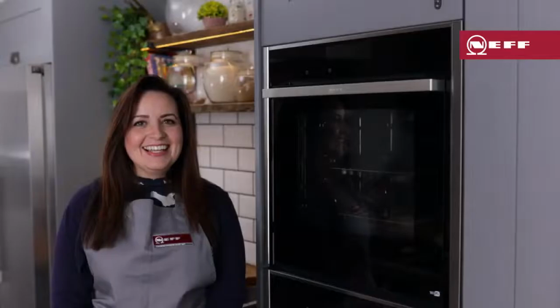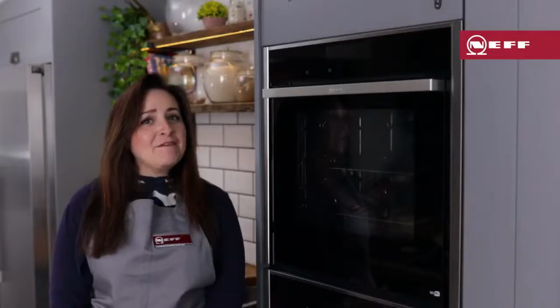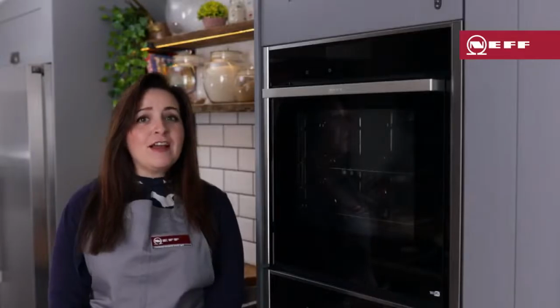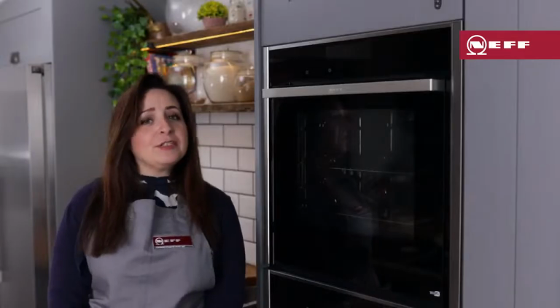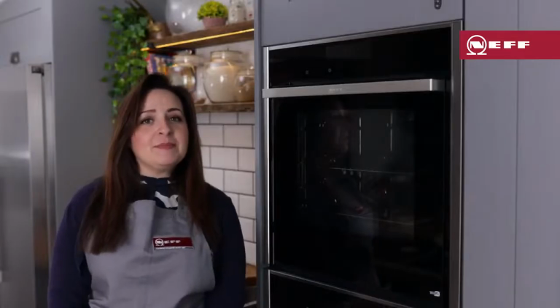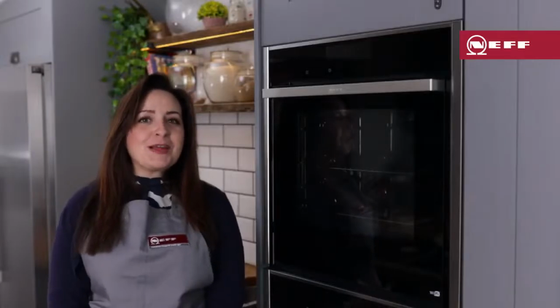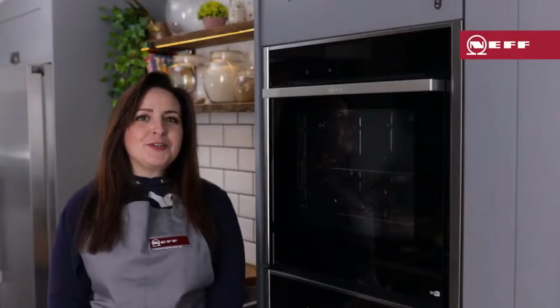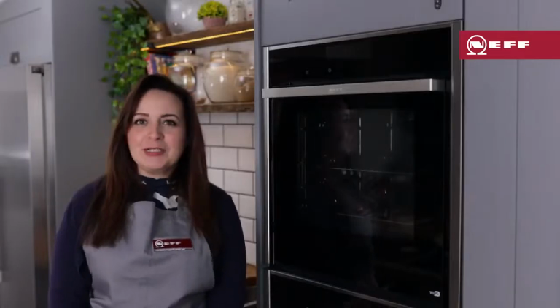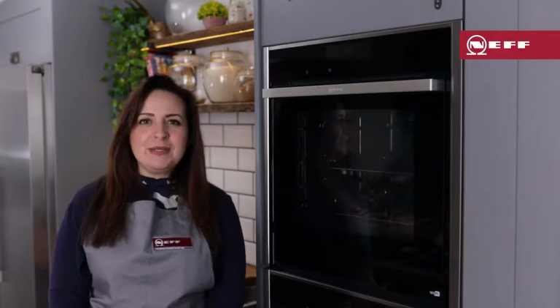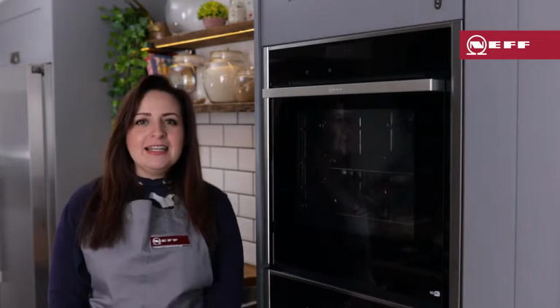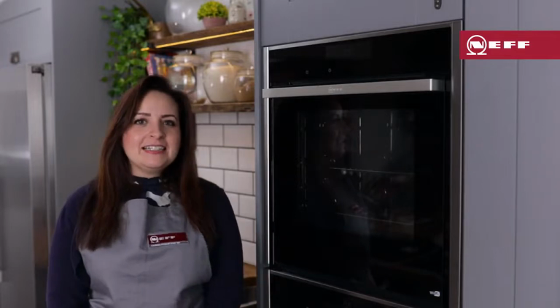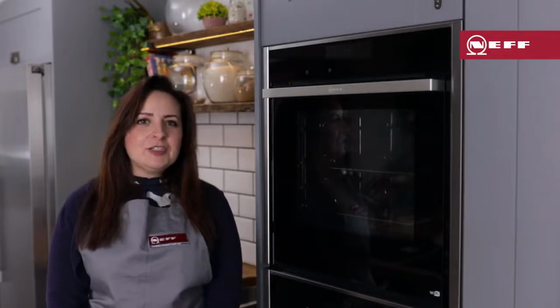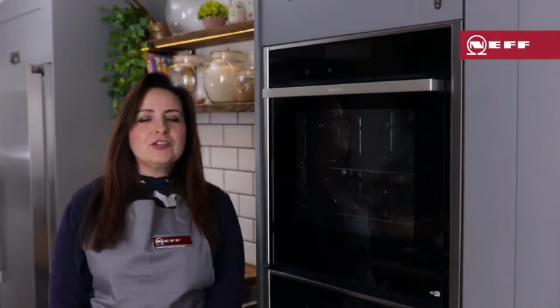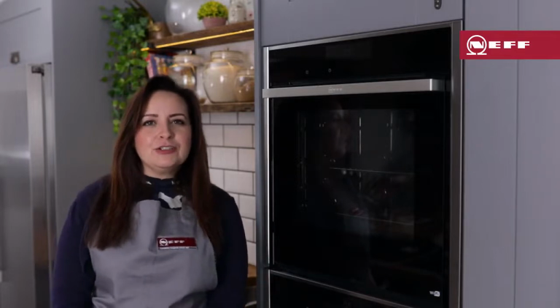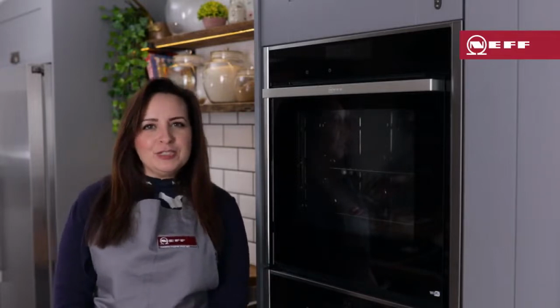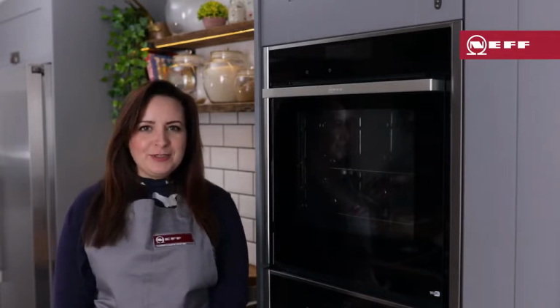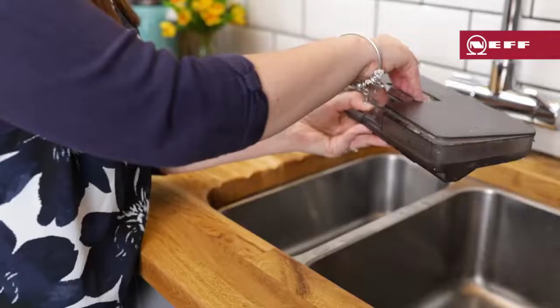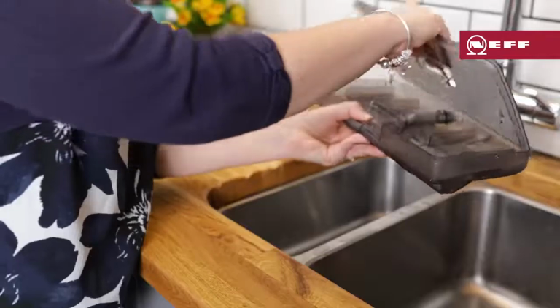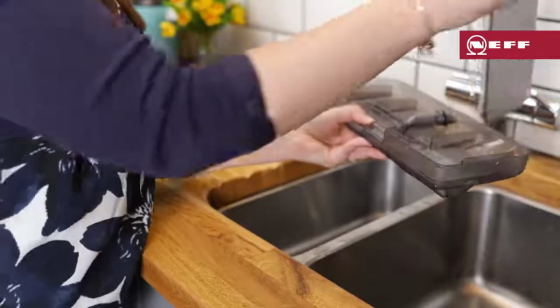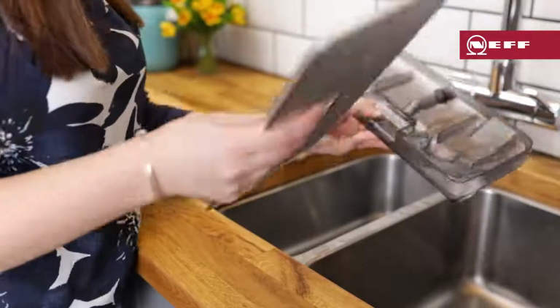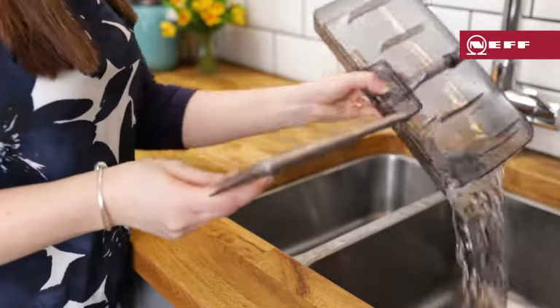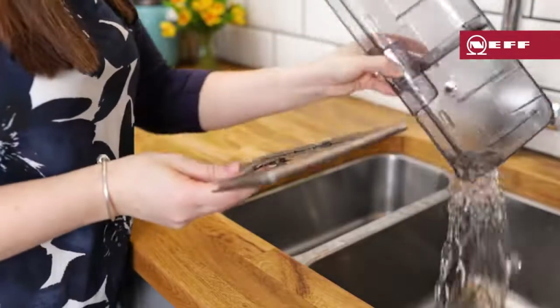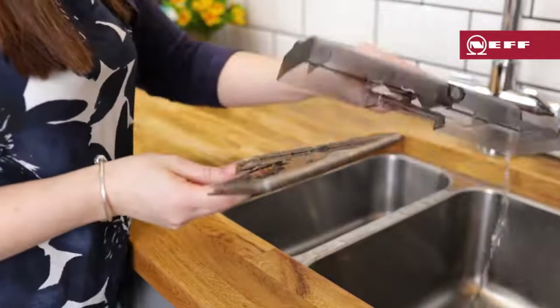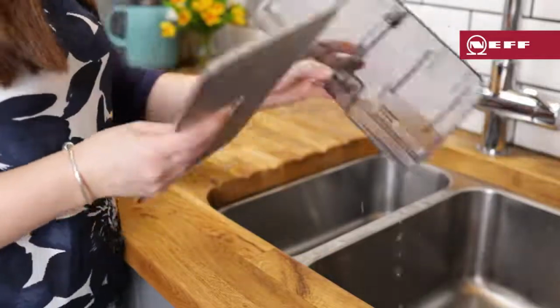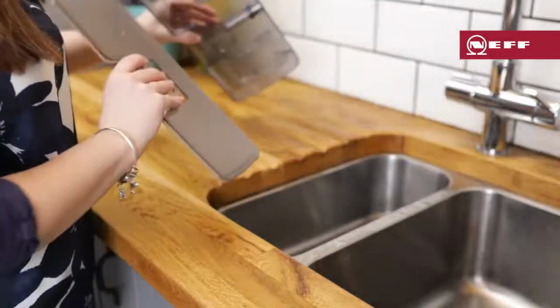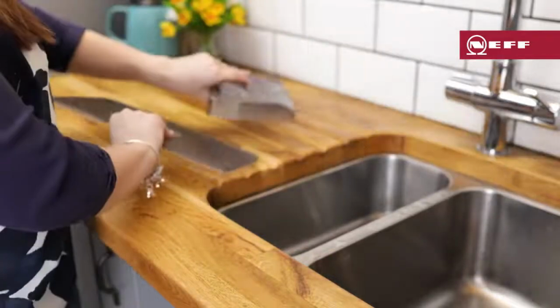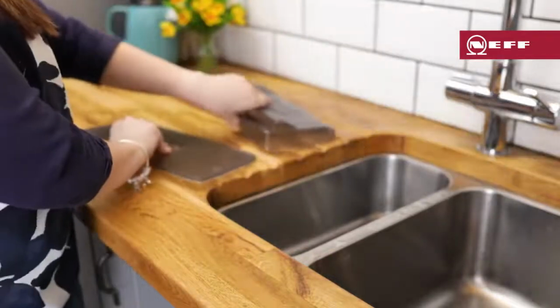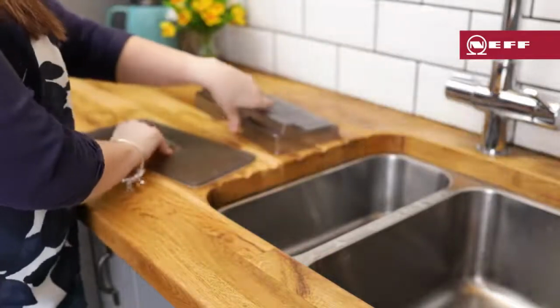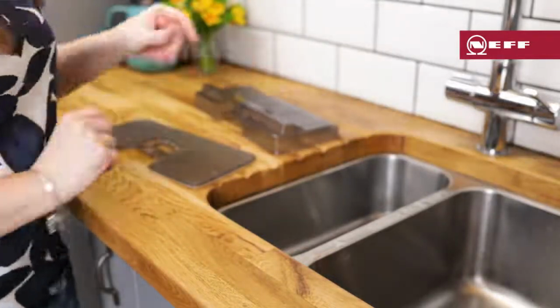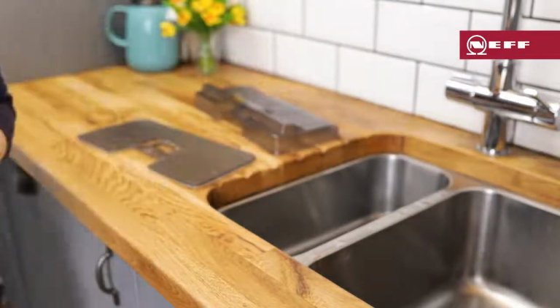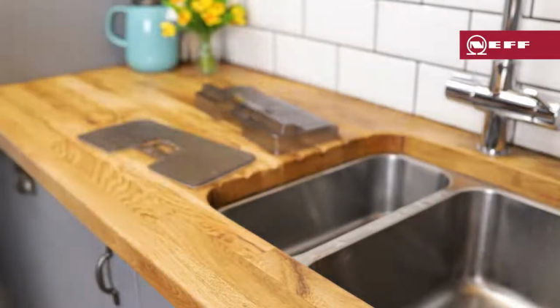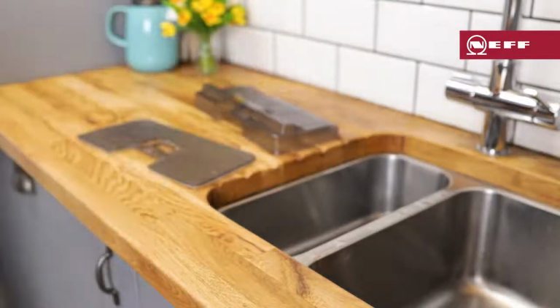I find Vario steam is great for cooking joints of meat as it gives you a succulent, juicy roast. Once the program has finished, don't forget to empty the water tank so it's ready for the next time you need to use it.